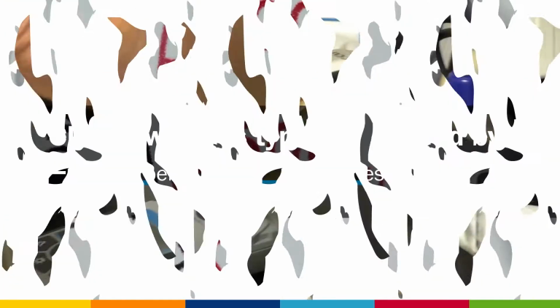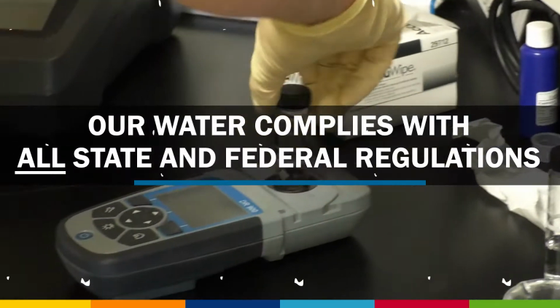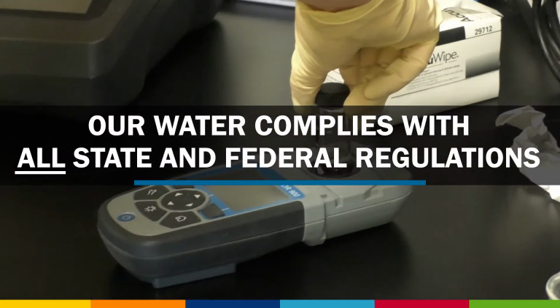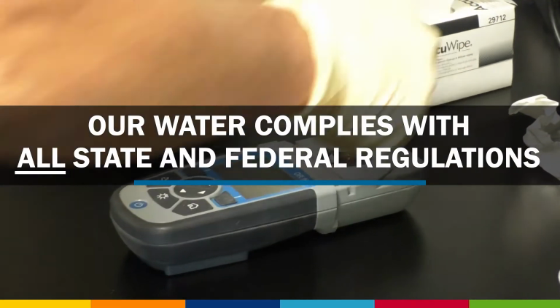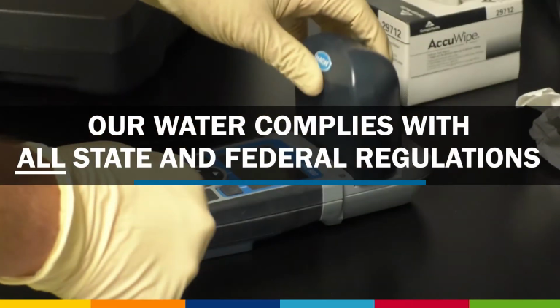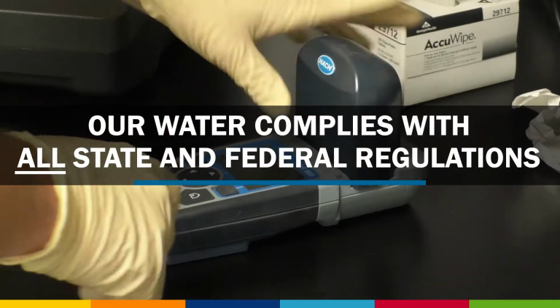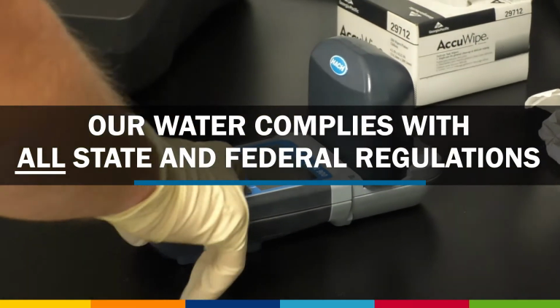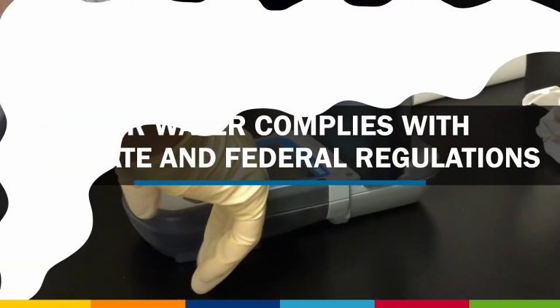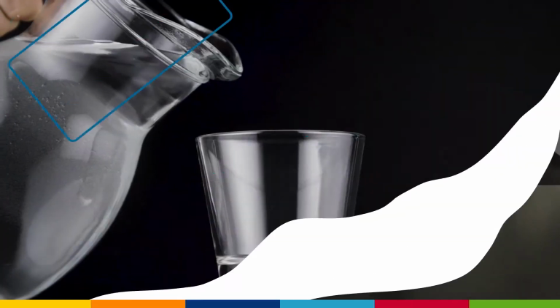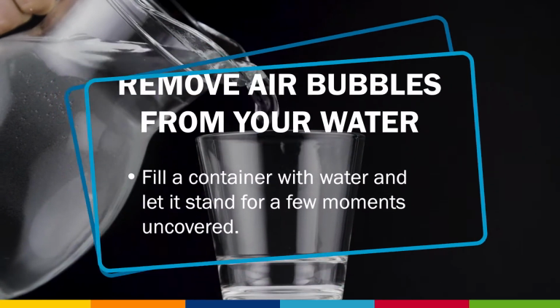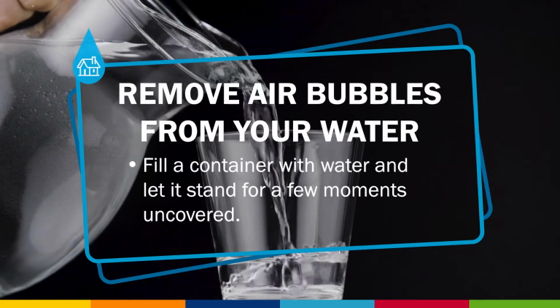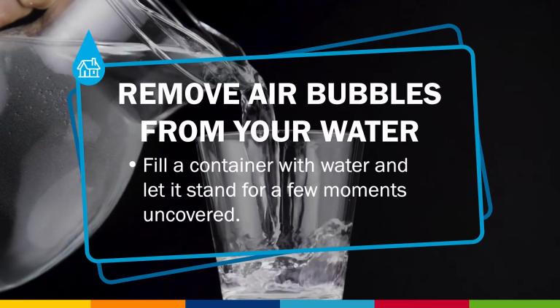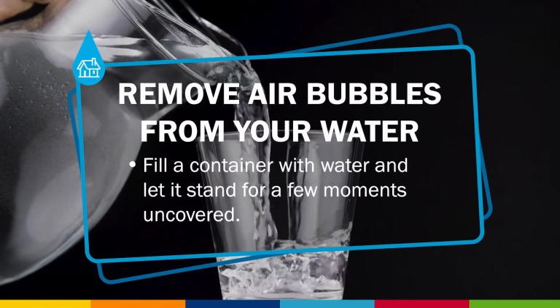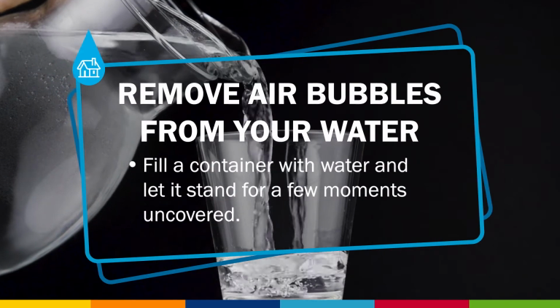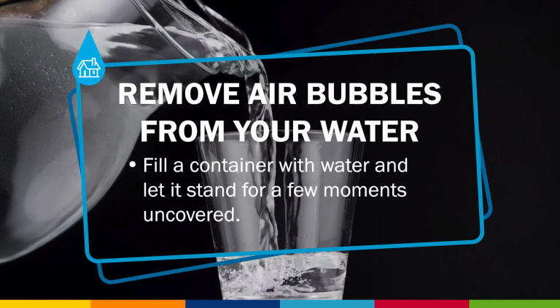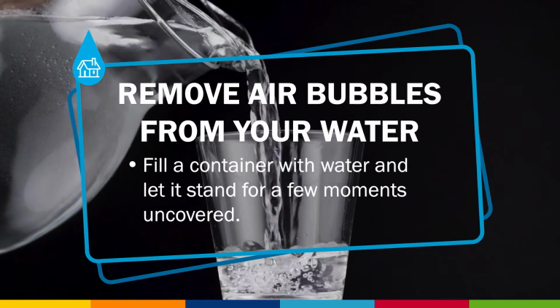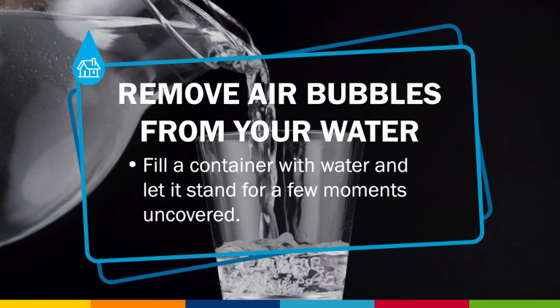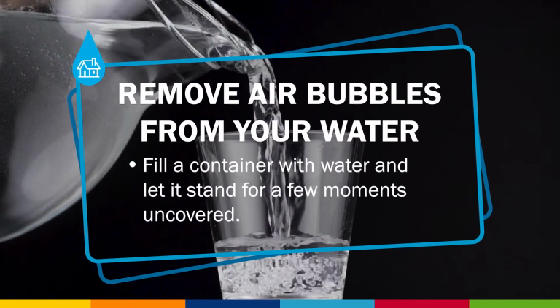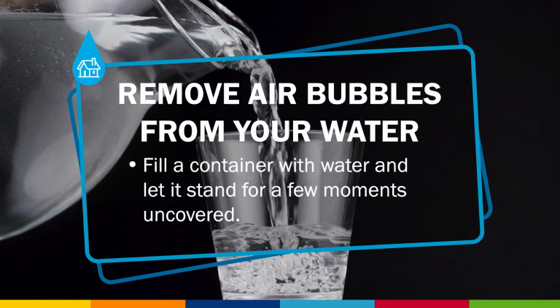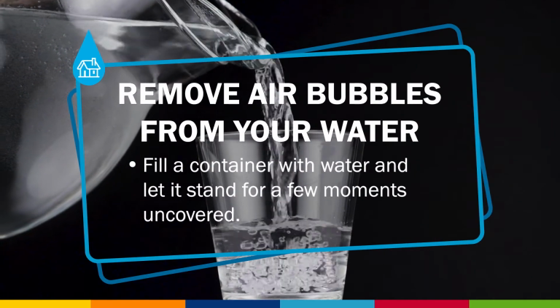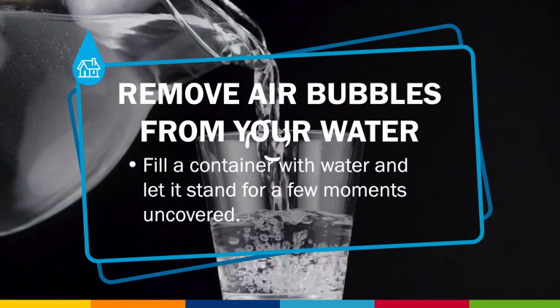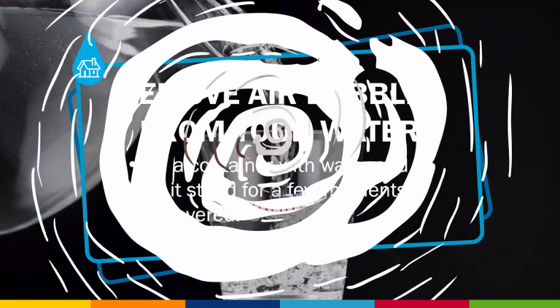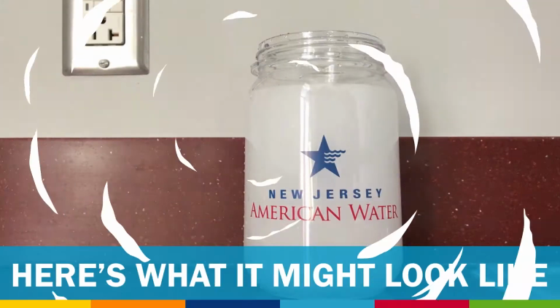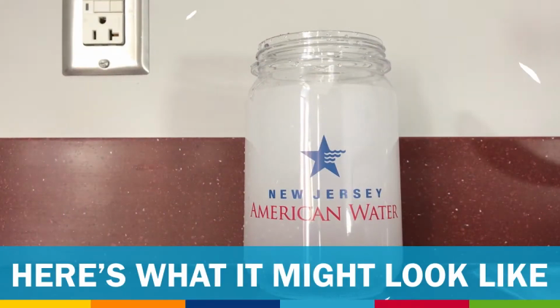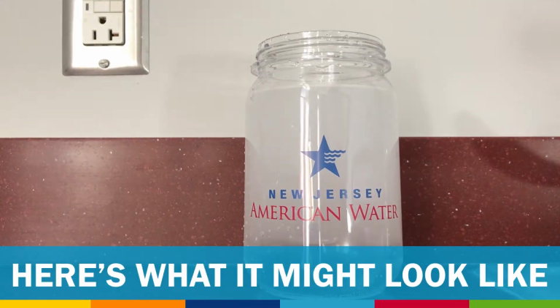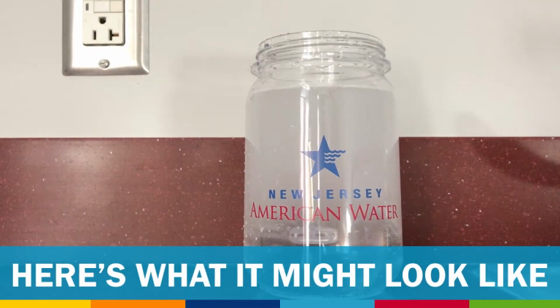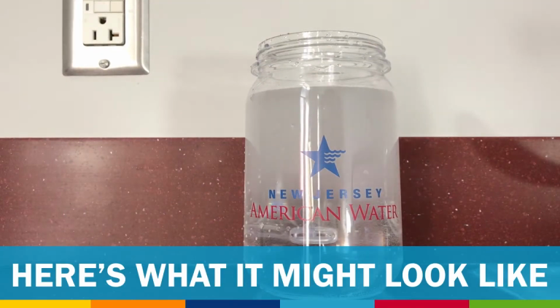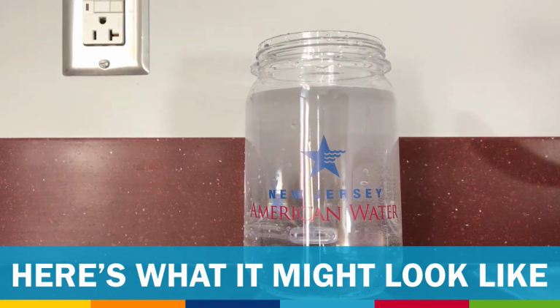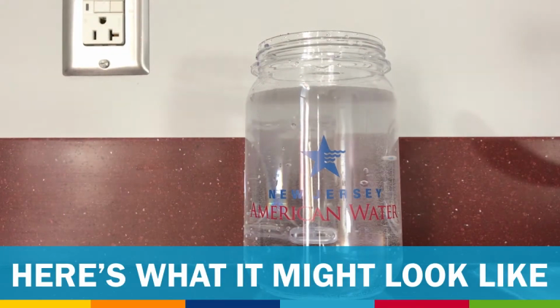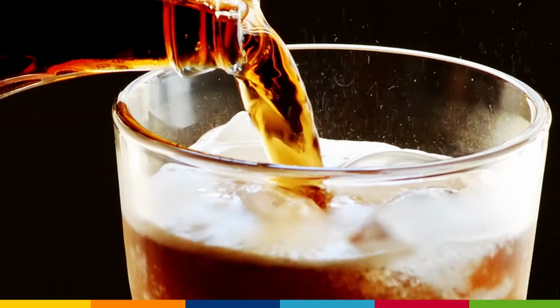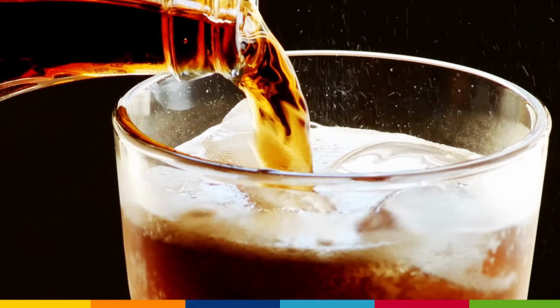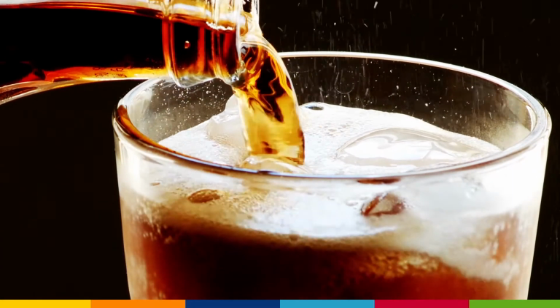Though this water is safe to drink and meets all regulatory requirements, you can remove the air bubbles from your water by filling a container and letting it stand for a few moments uncovered. This will allow the air bubbles to rise to the surface of the water and evaporate, similar to a carbonated beverage.